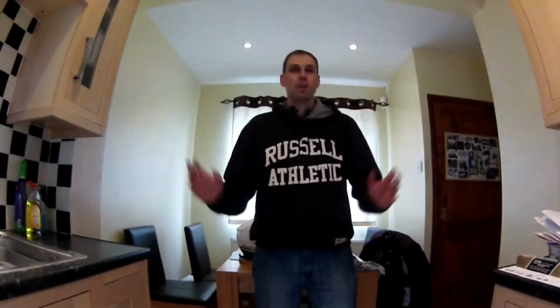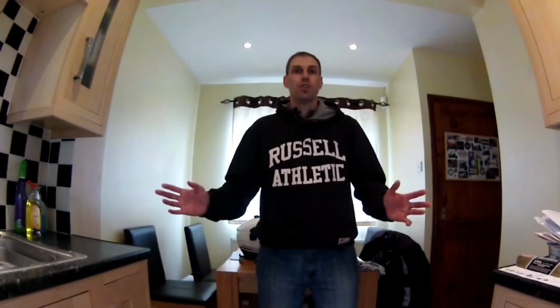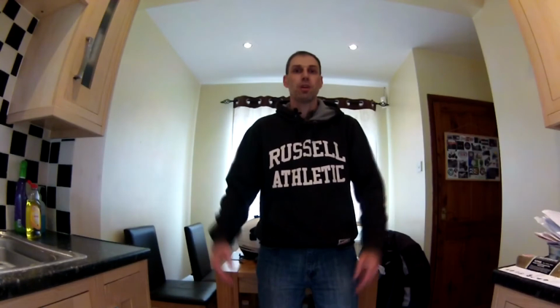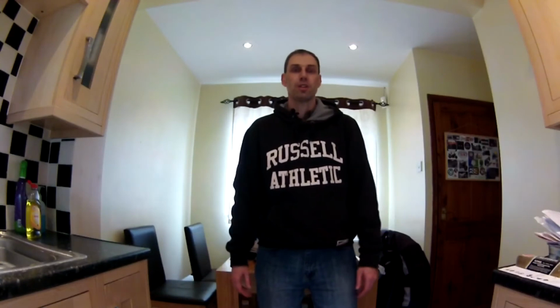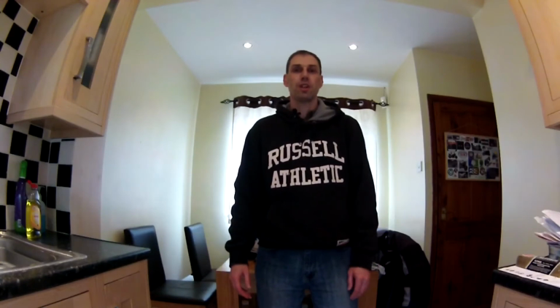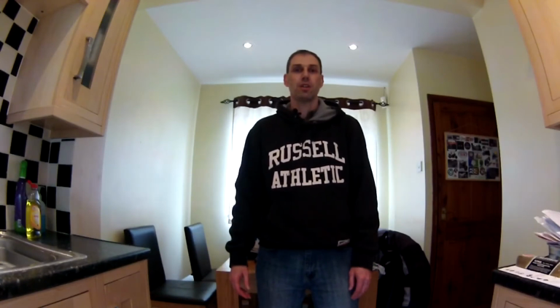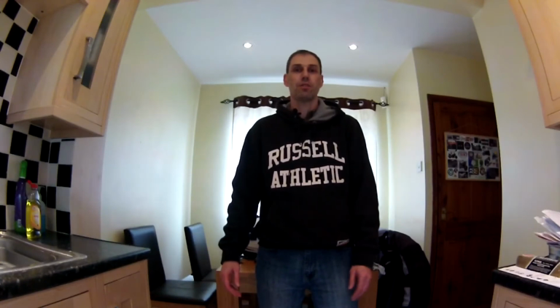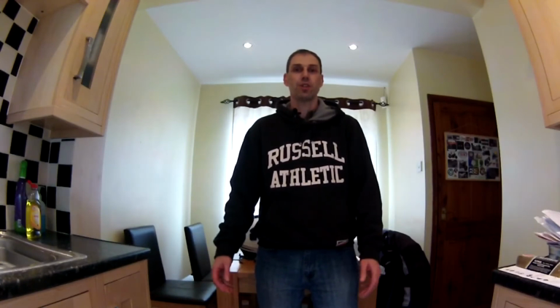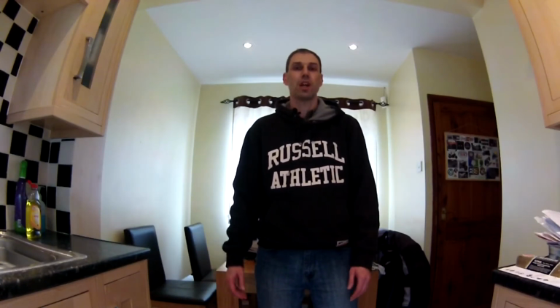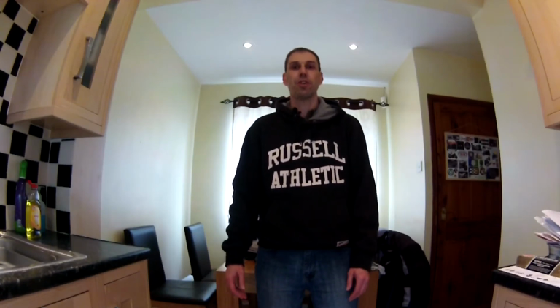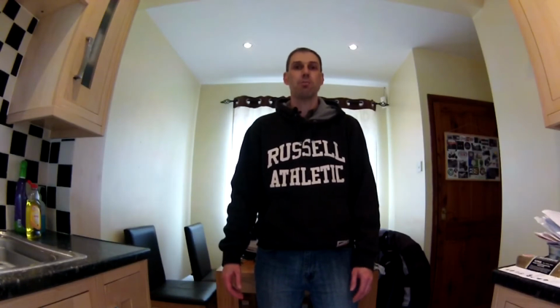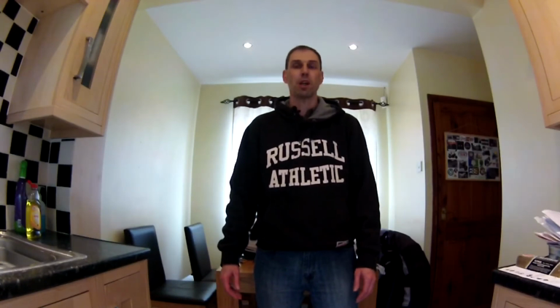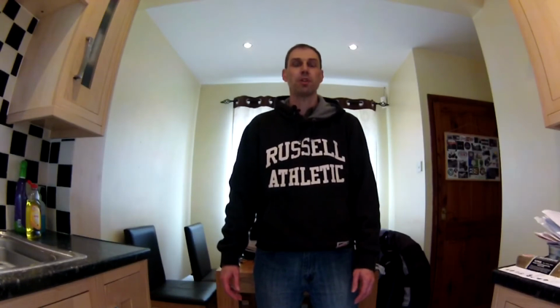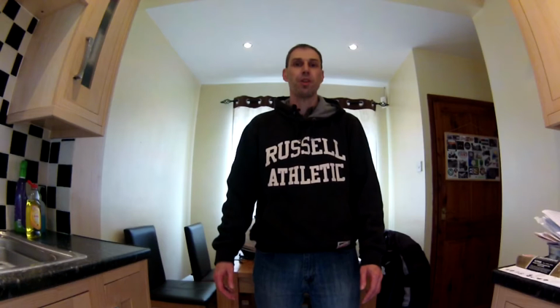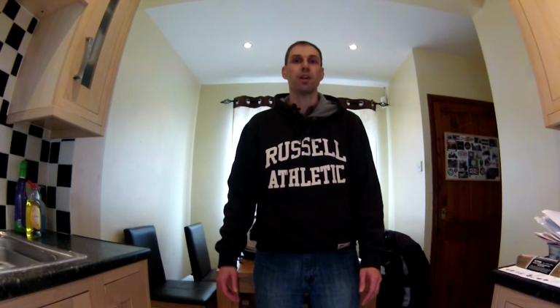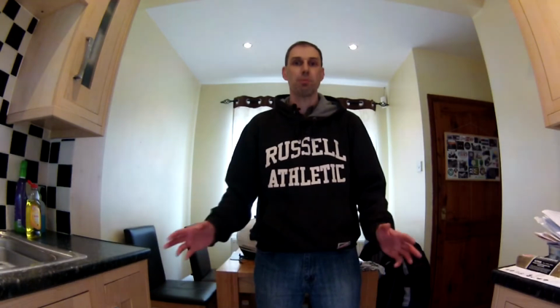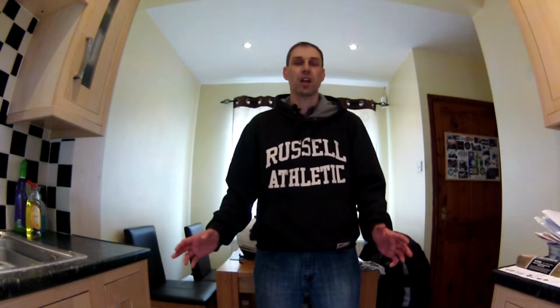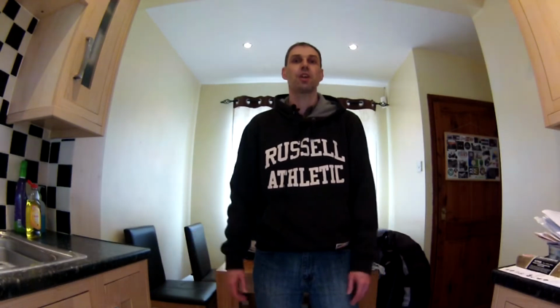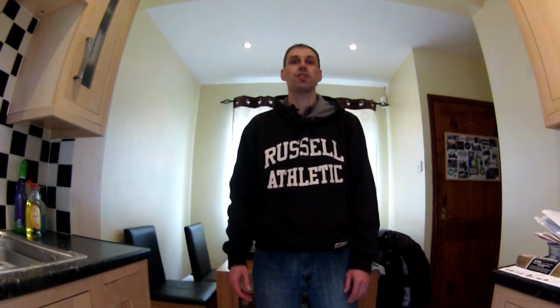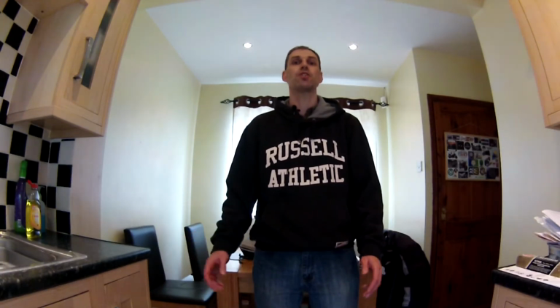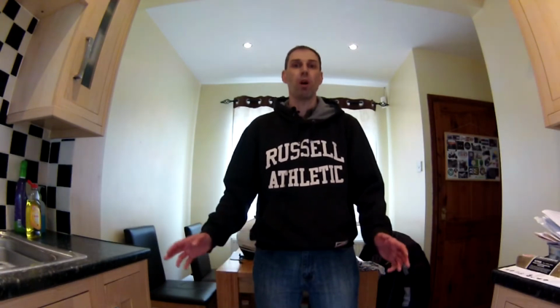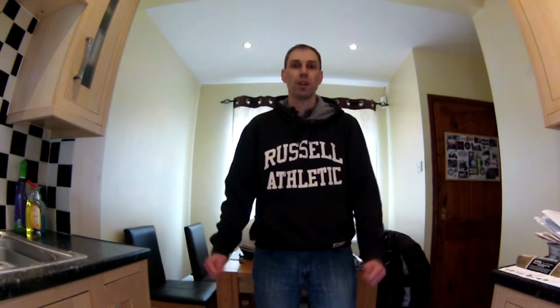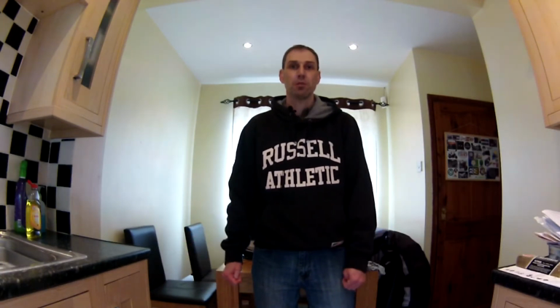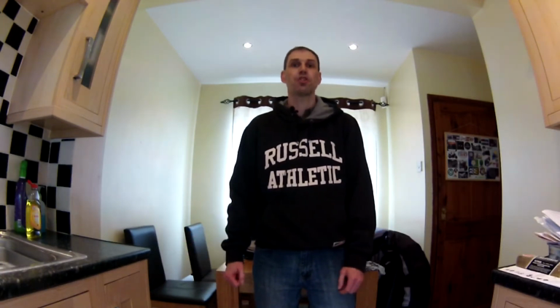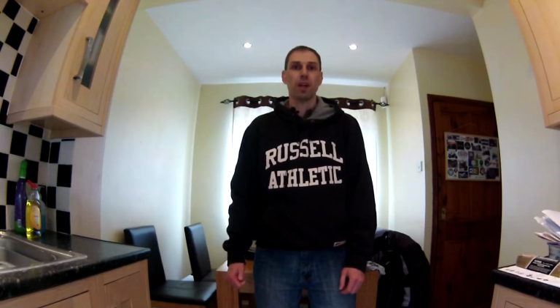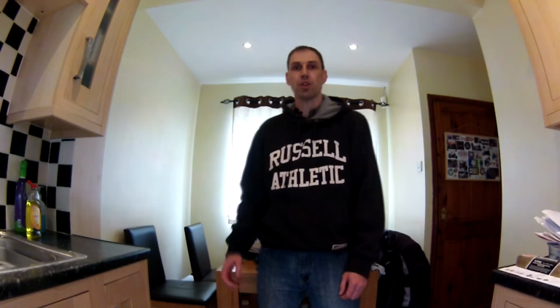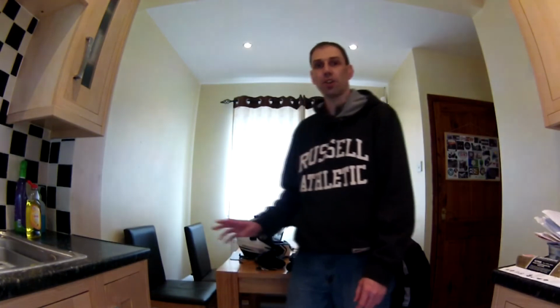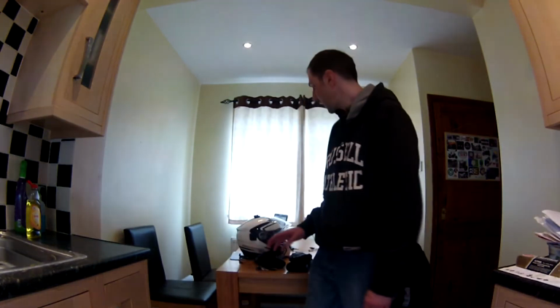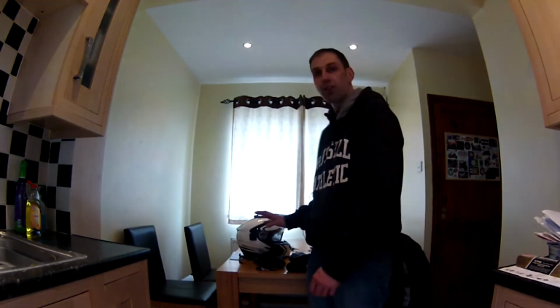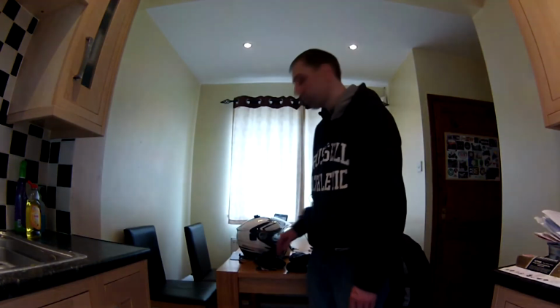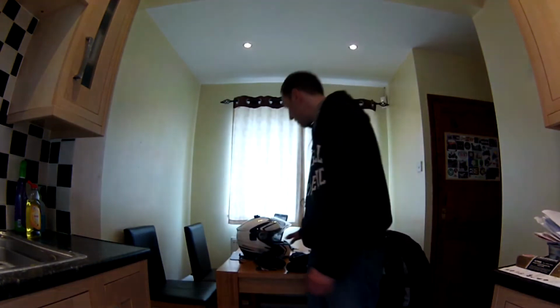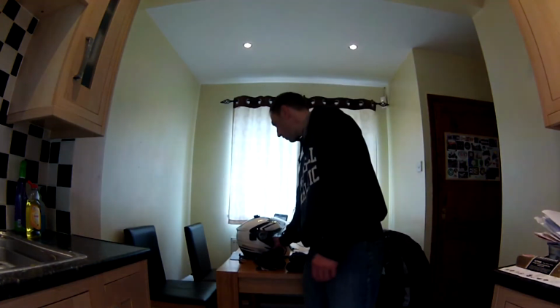Hello YouTube, this is the first challenge of the motorbike community Think Bike Think Biker challenge, and this is challenge number one, which is Top Gear. I'm going to show you the gear that I've got.